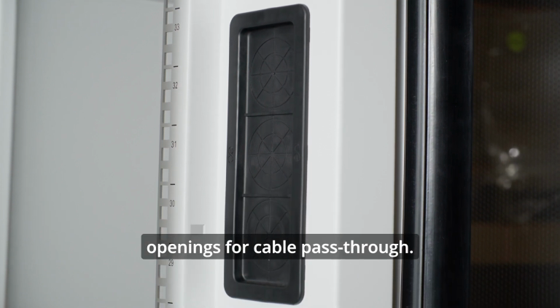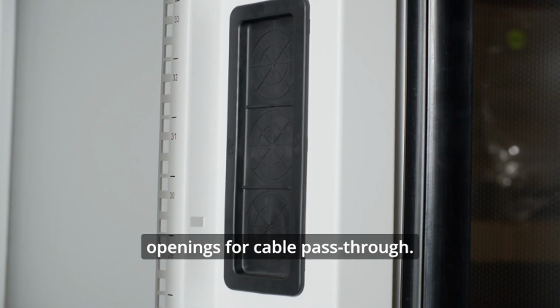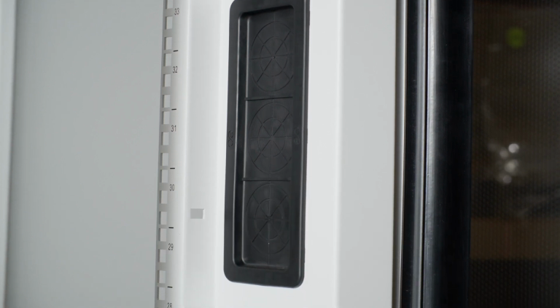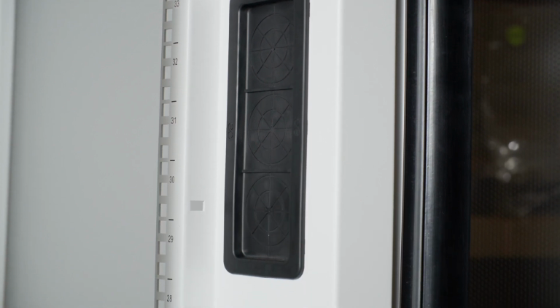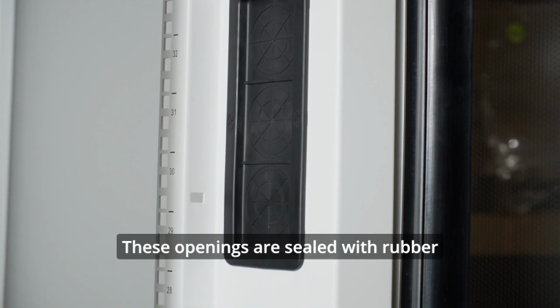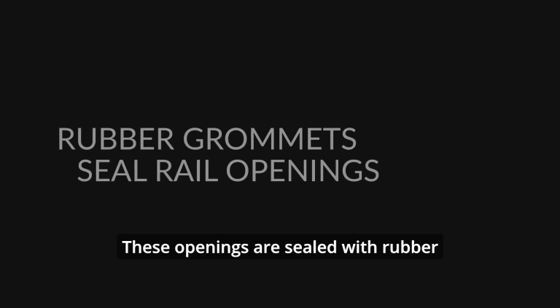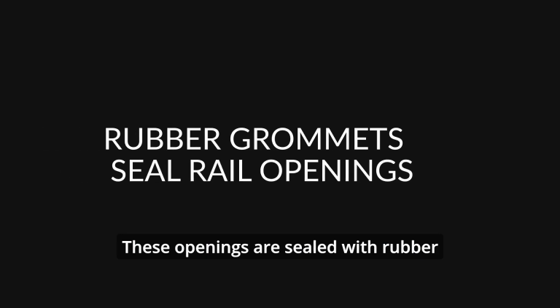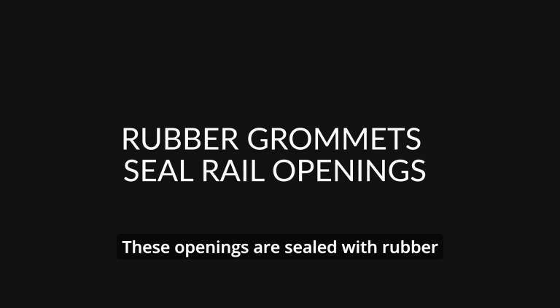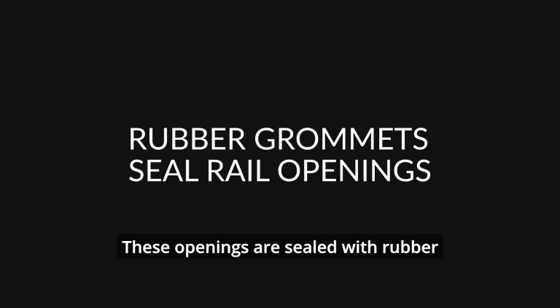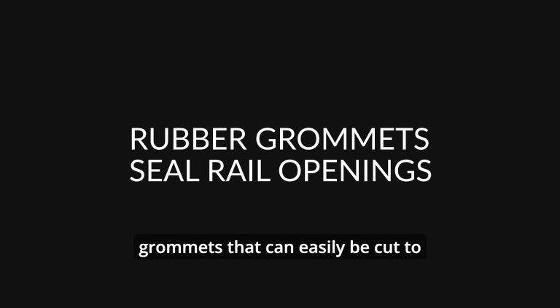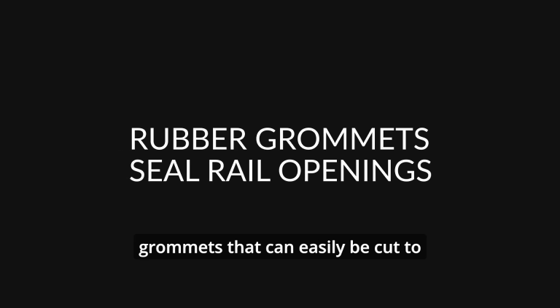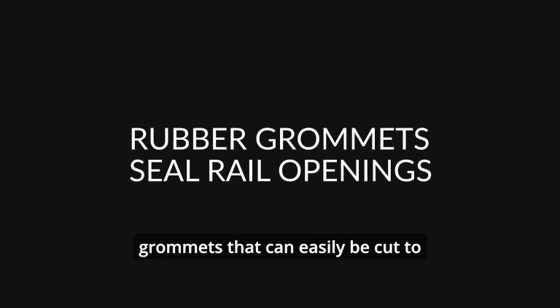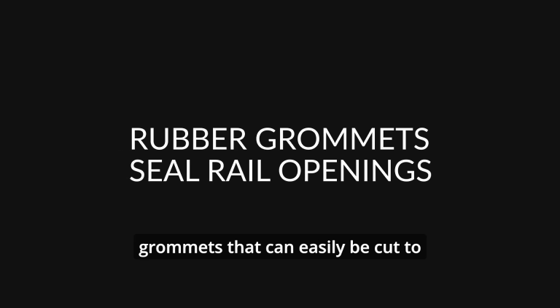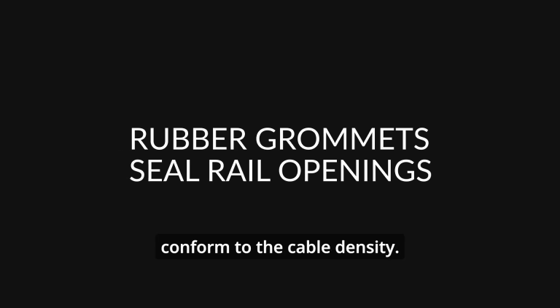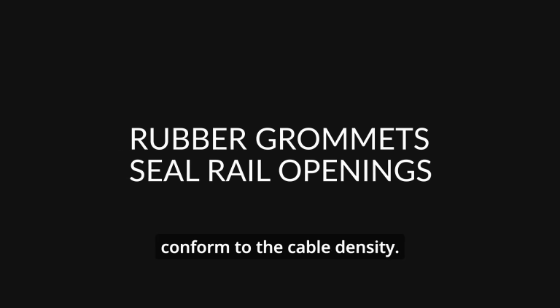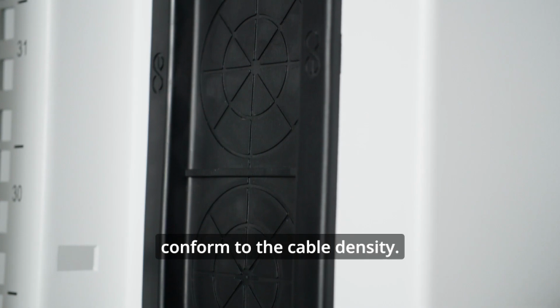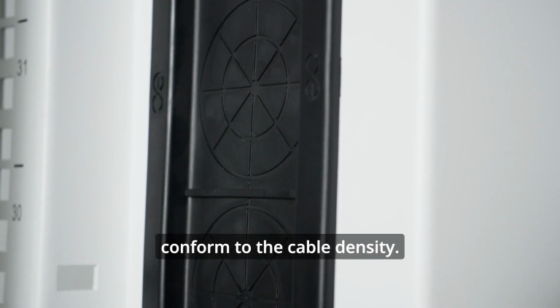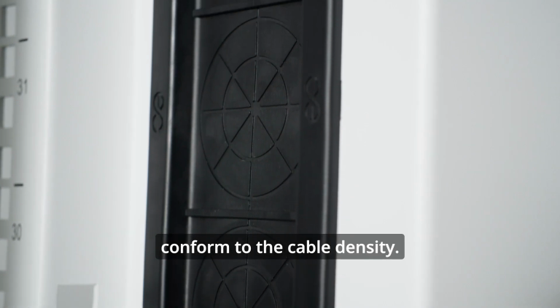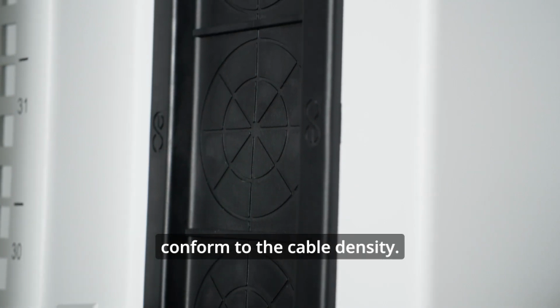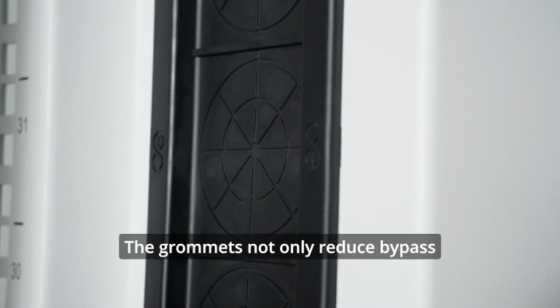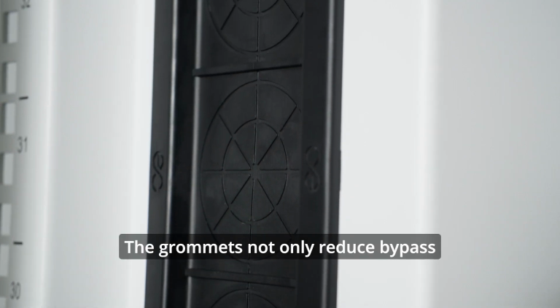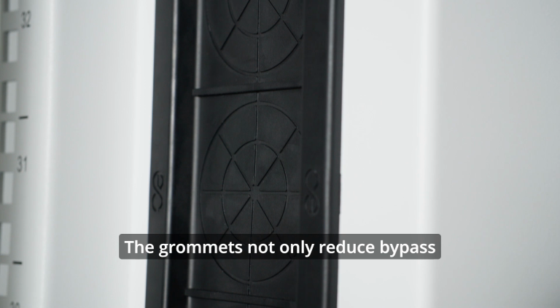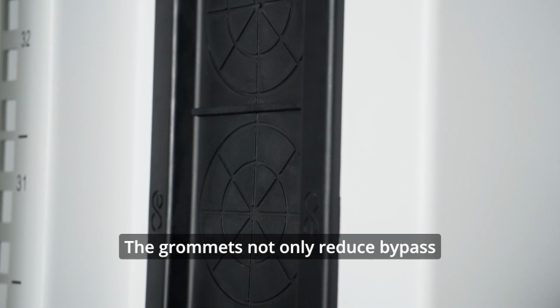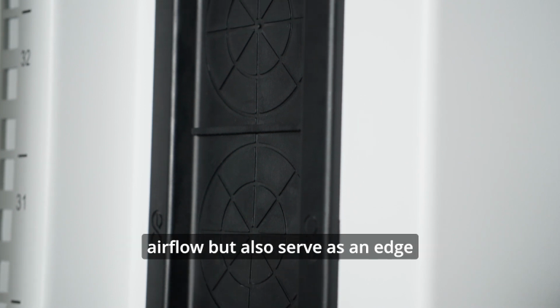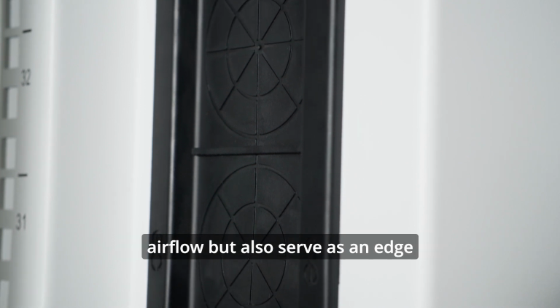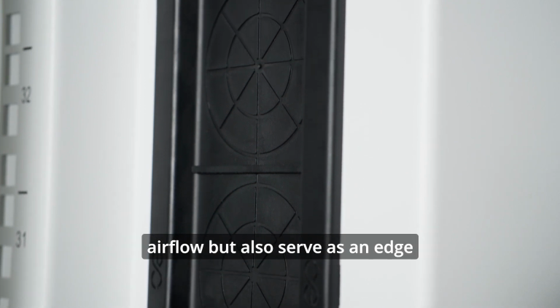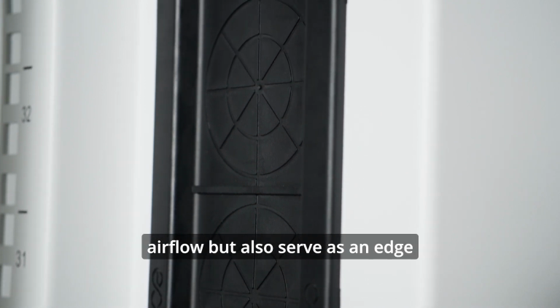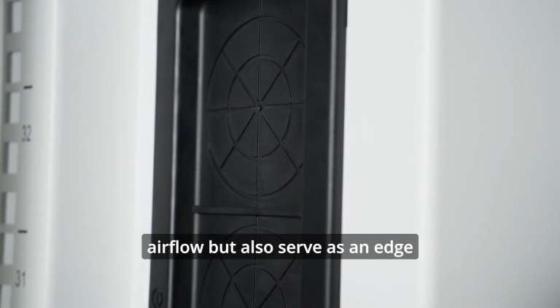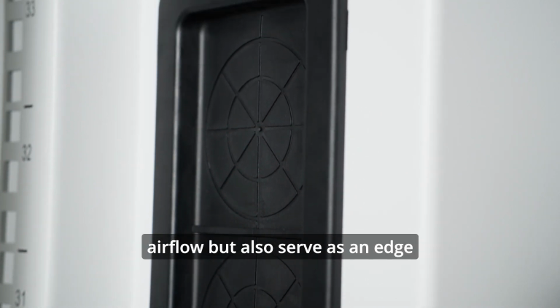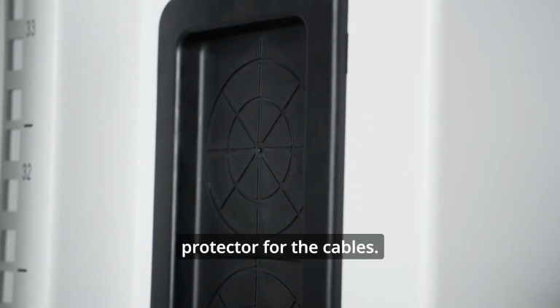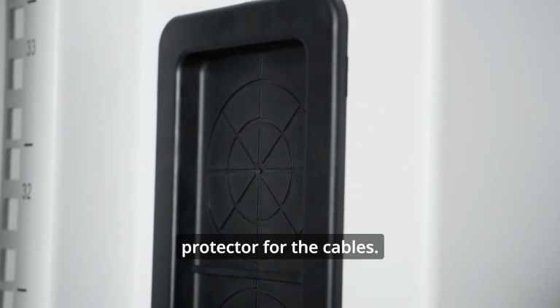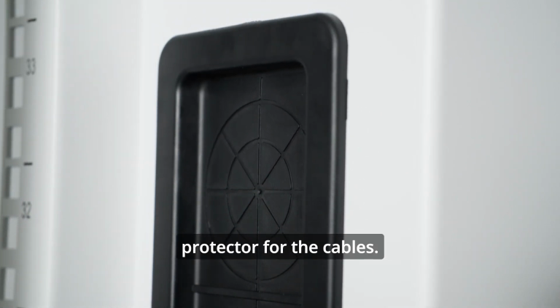Each equipment mounting rail on the 800mm wide version has five openings for cable pass-through. These openings are sealed with rubber grommets that can easily be cut to conform to the cable density. The grommets not only reduce bypass airflow but also serve as an edge protector for the cables.